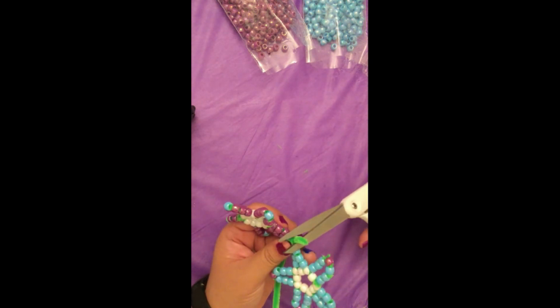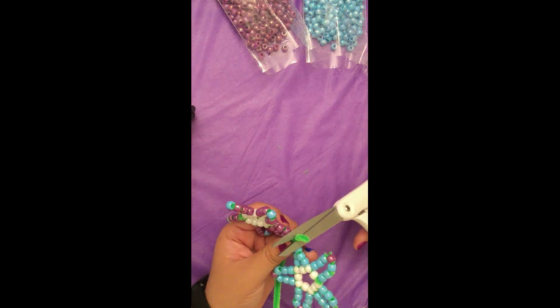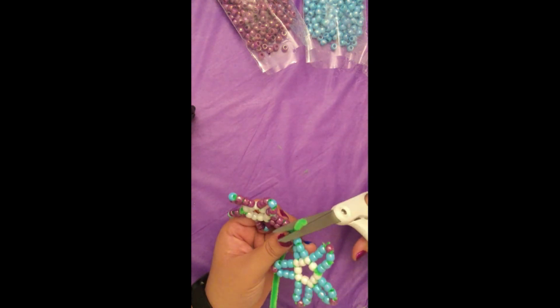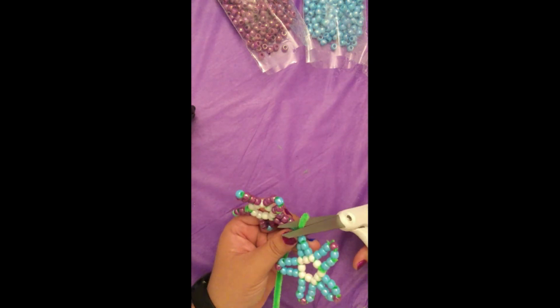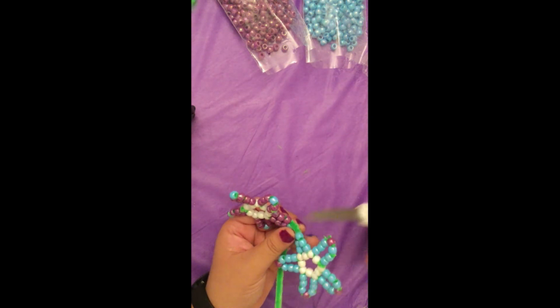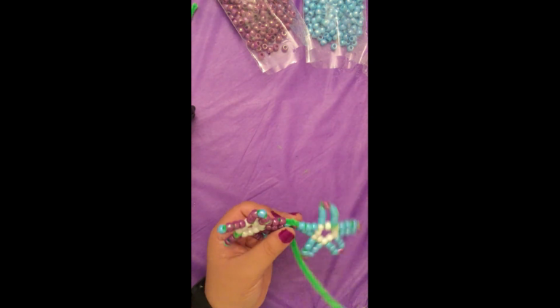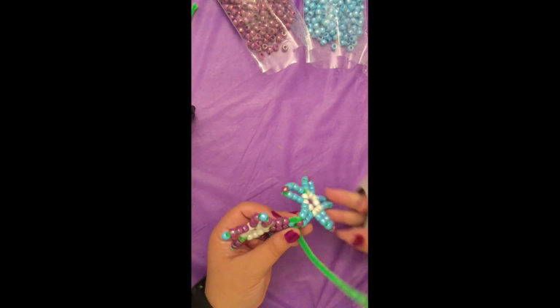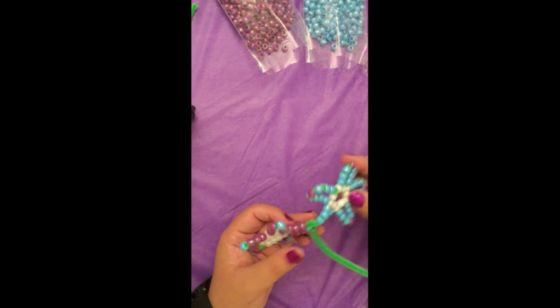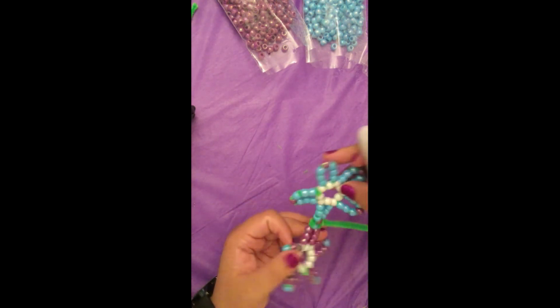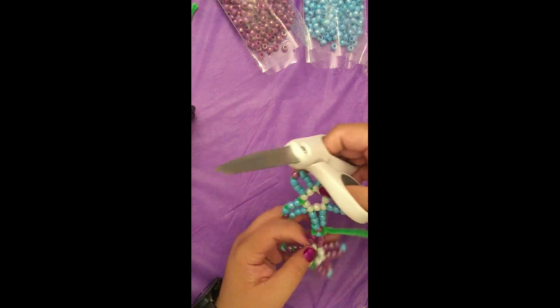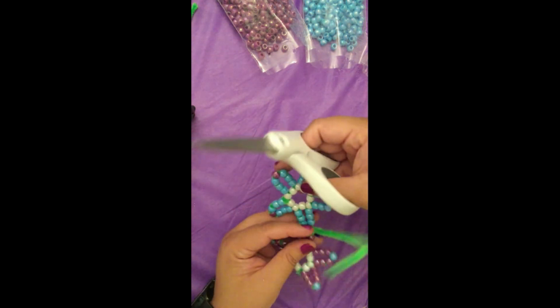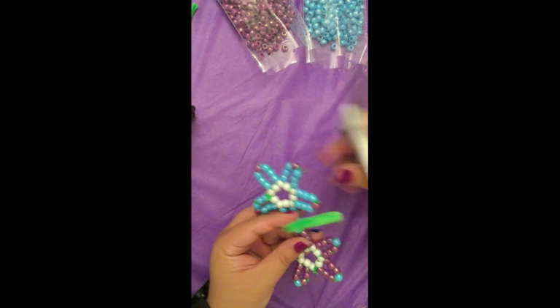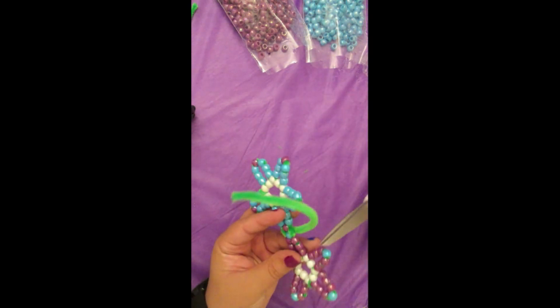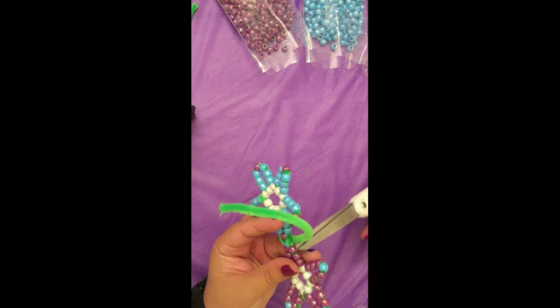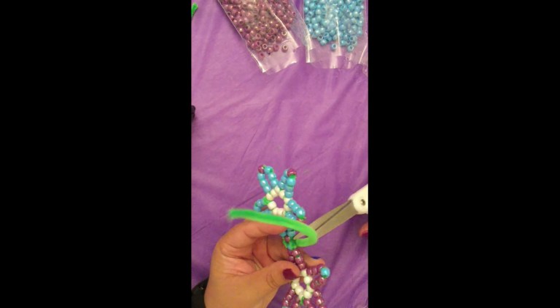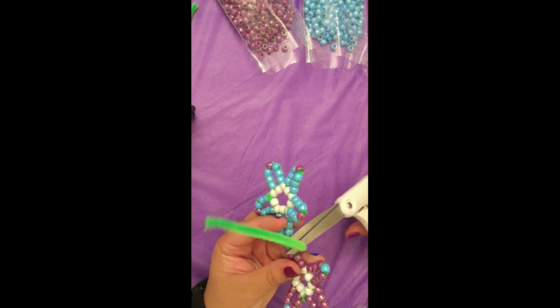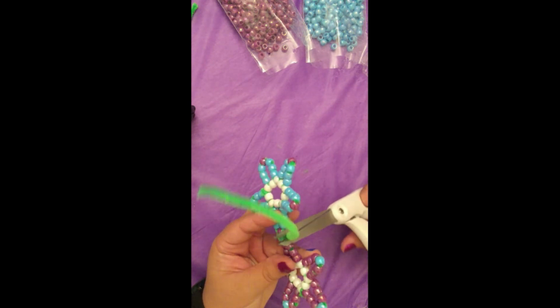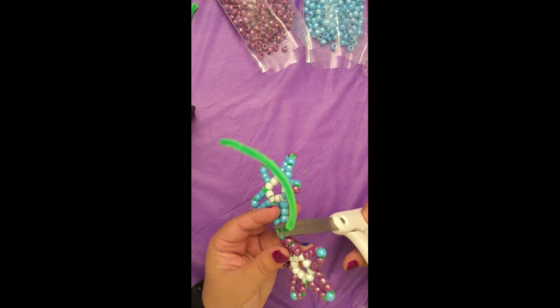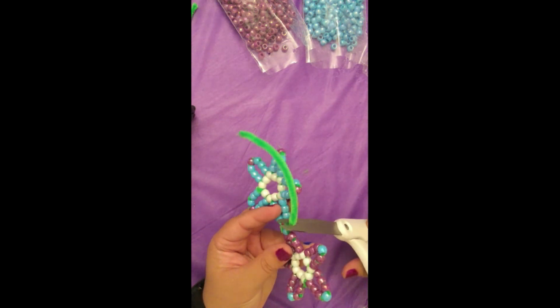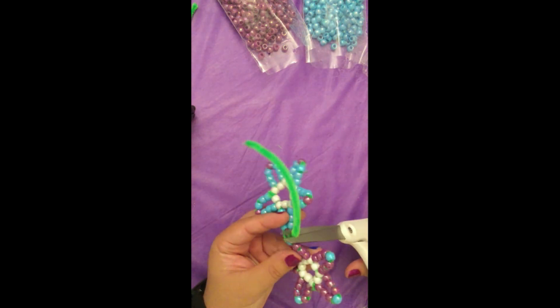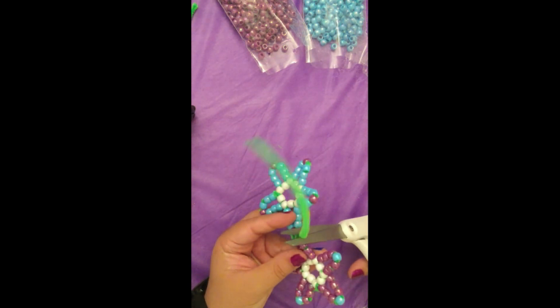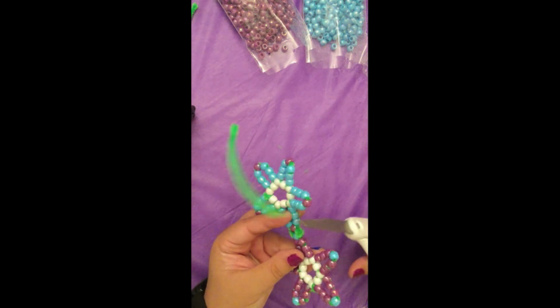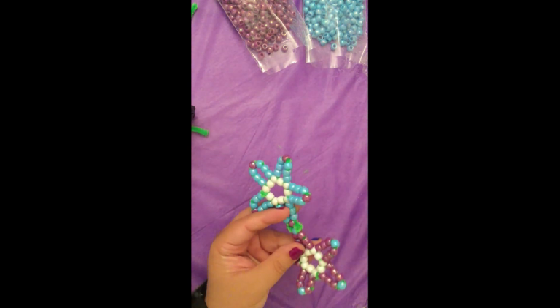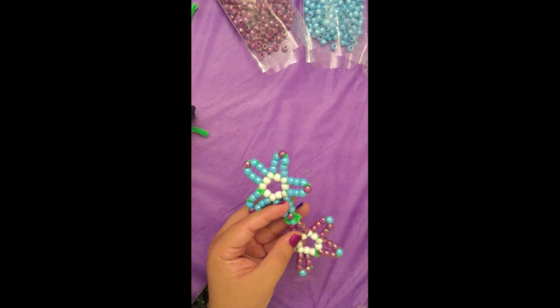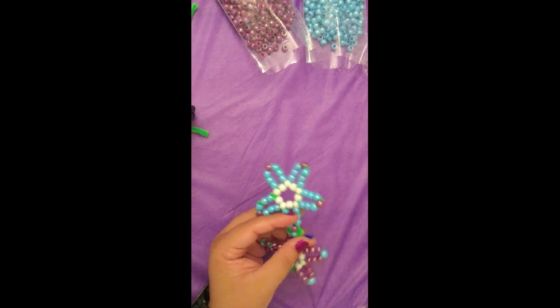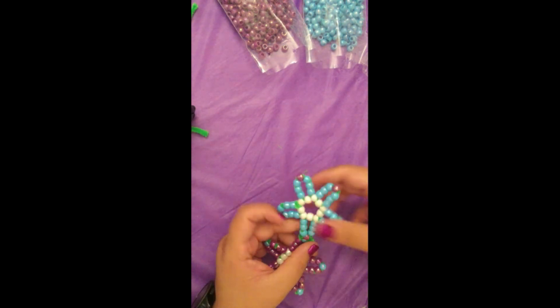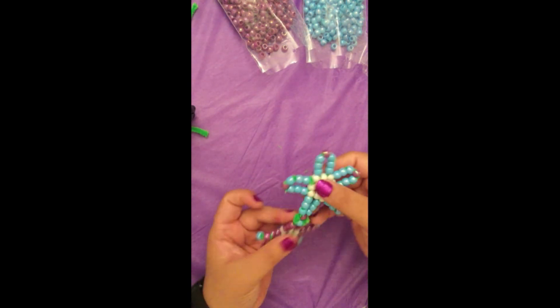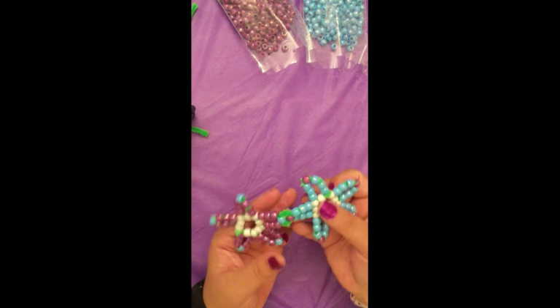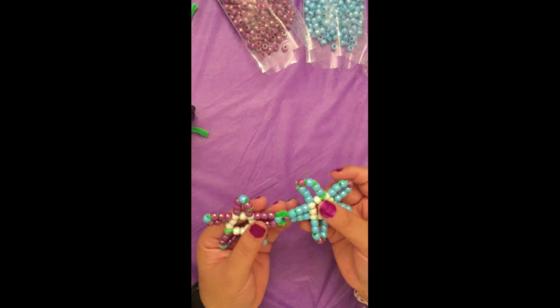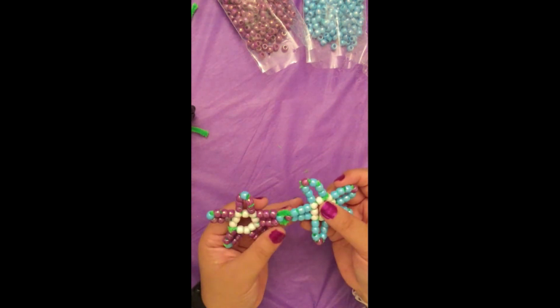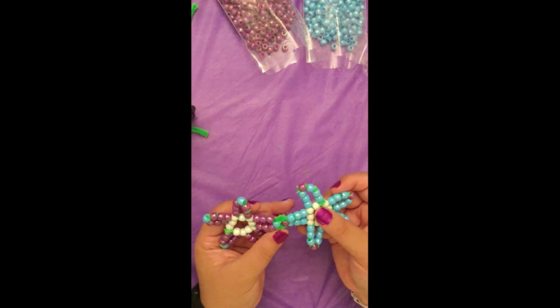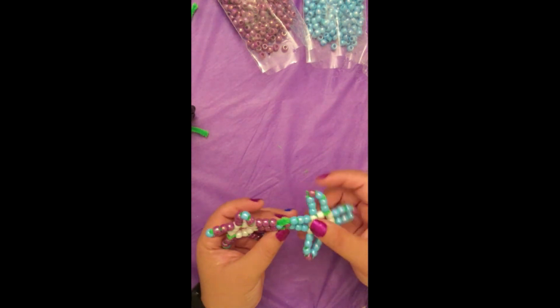Feel around on the connection point. If you feel any sharp edges, tuck them away. Keep making flowers and connecting them in one long string until you have enough to wrap around your head.